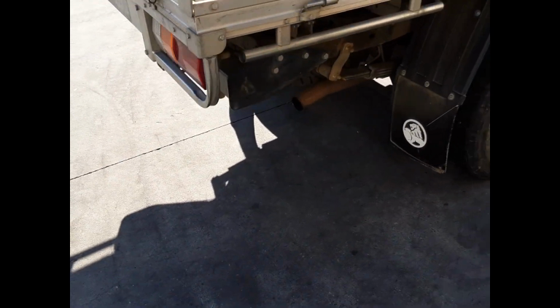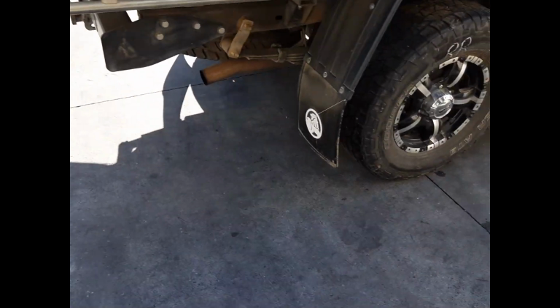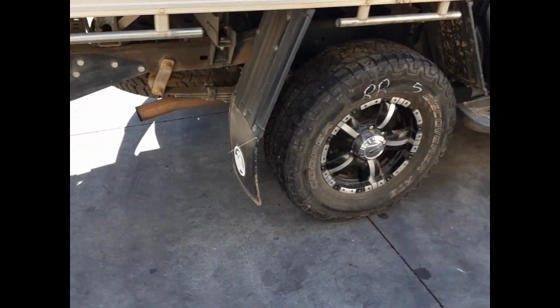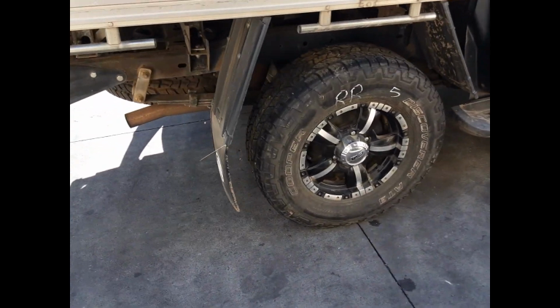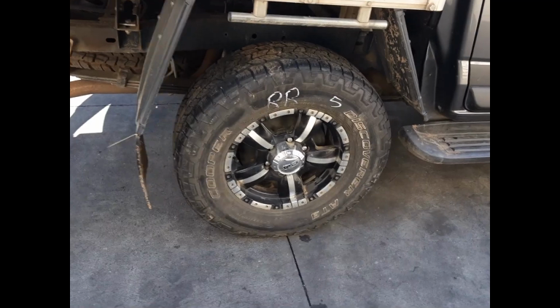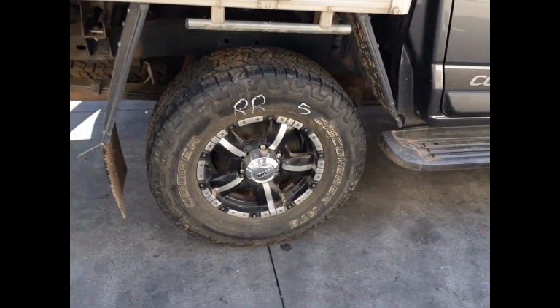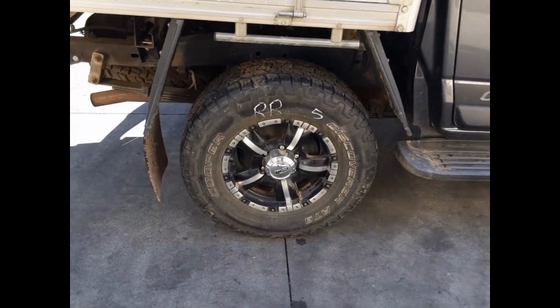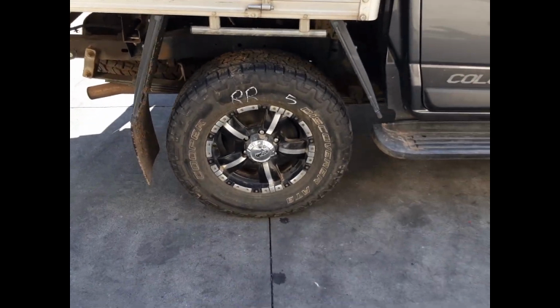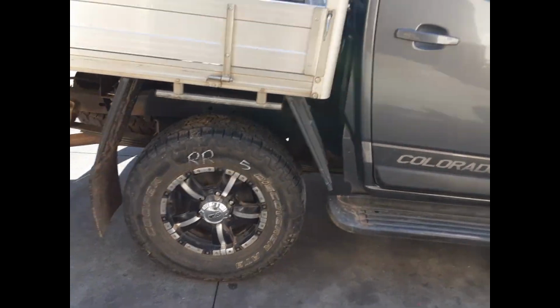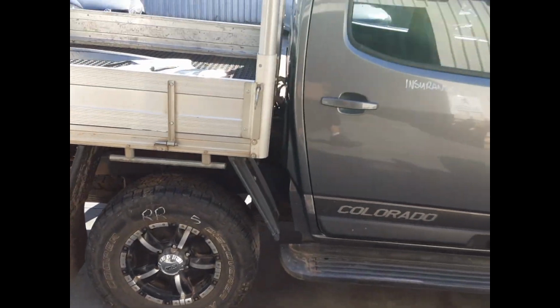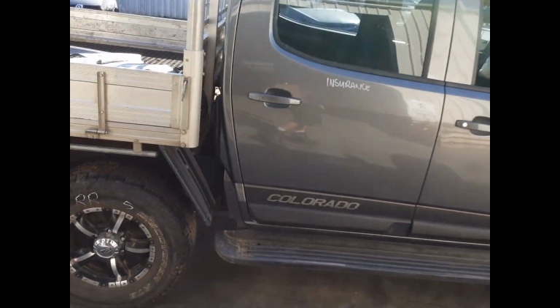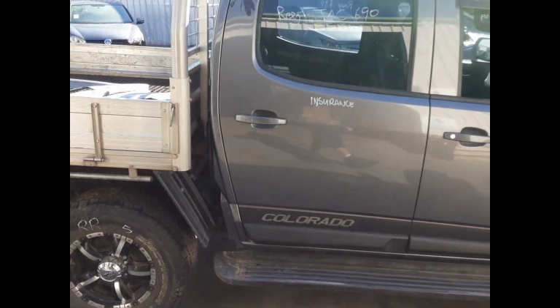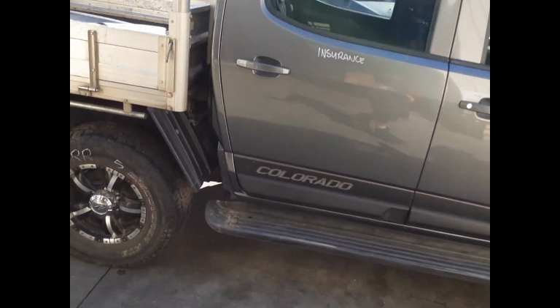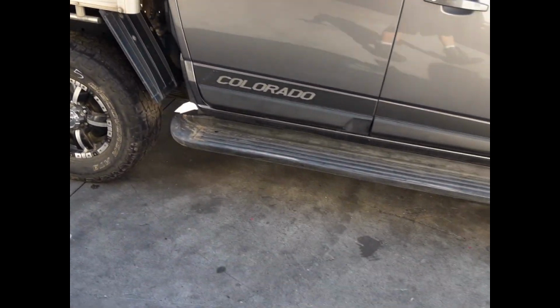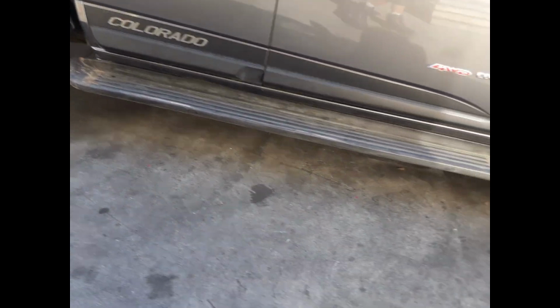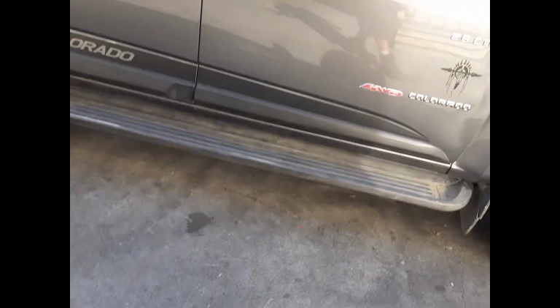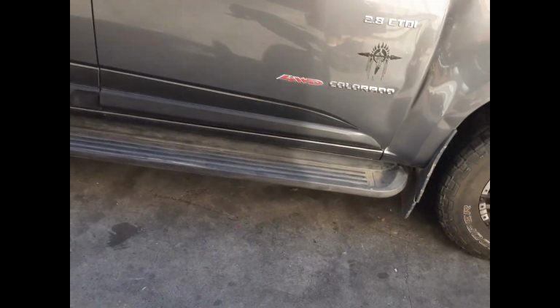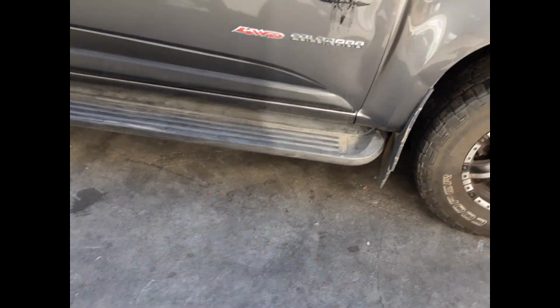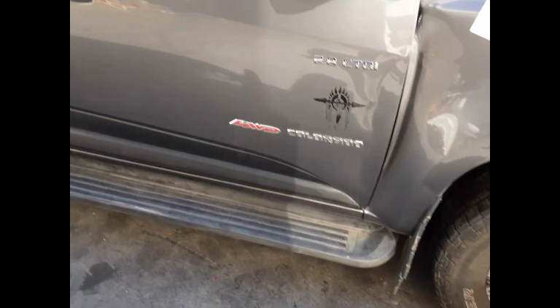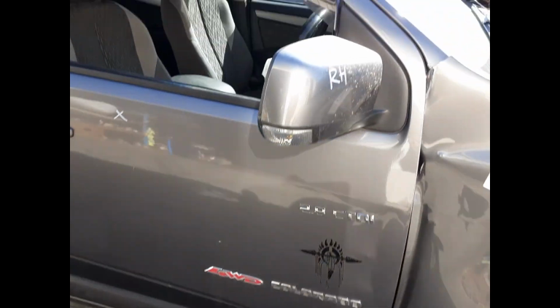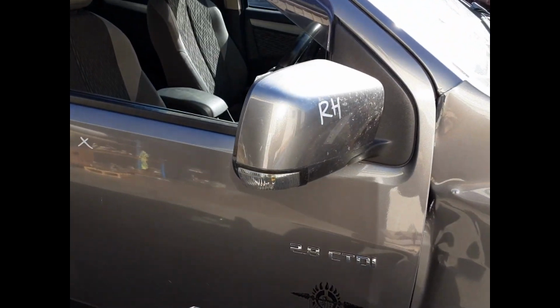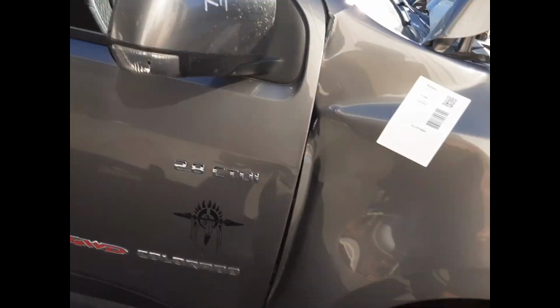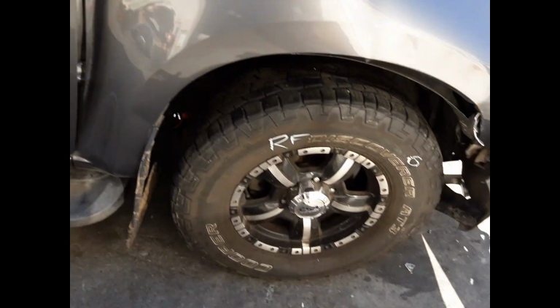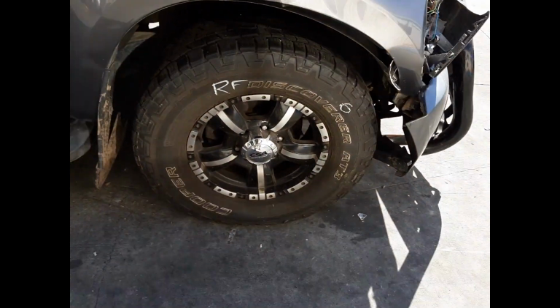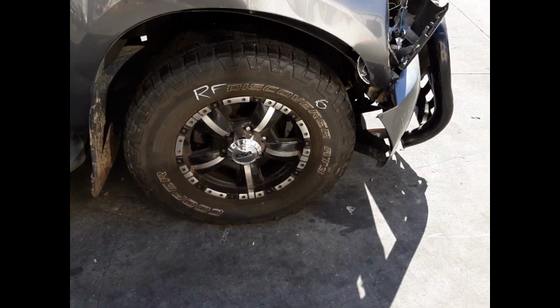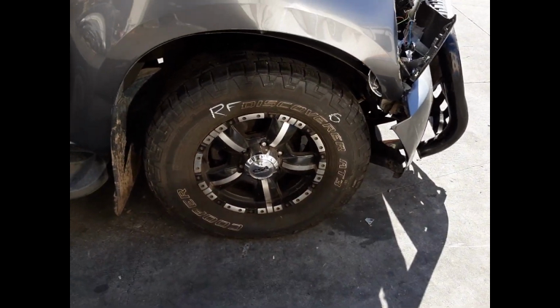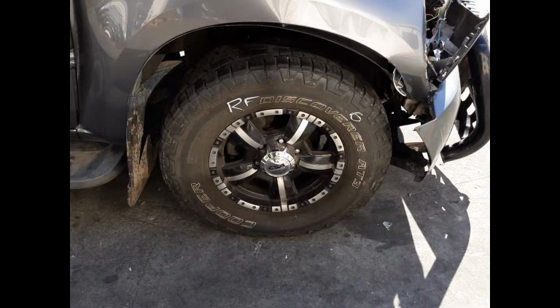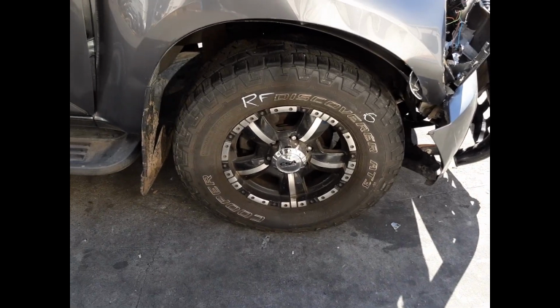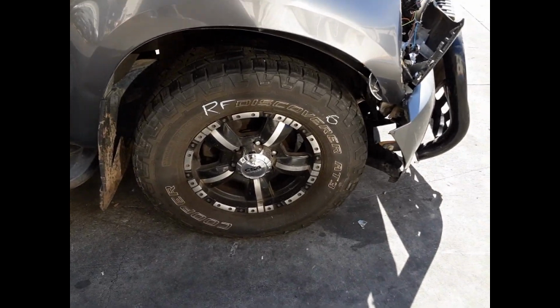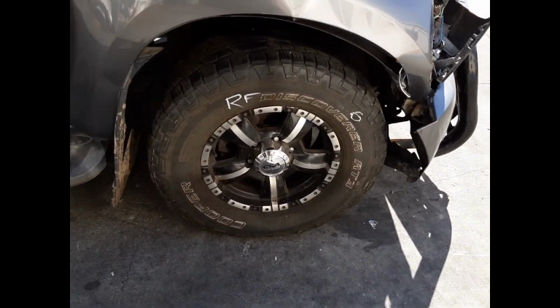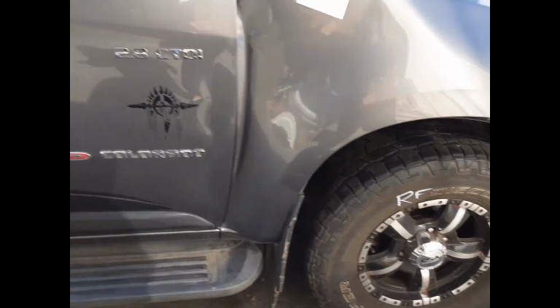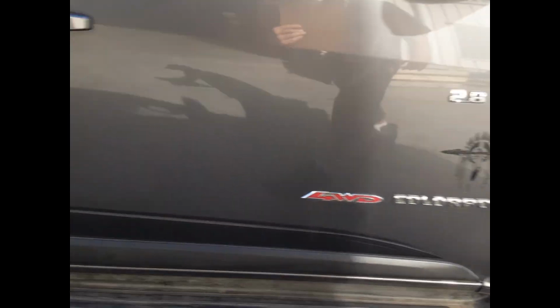Right rear CSA 16-inch alloy mag with a good tyre. The right rear door appears to have no damage. Right hand side step, sold as a pair with all bolts and brackets. Right power door mirror and a right front CSA 16-inch alloy mag, sold as a set with a good tyre.